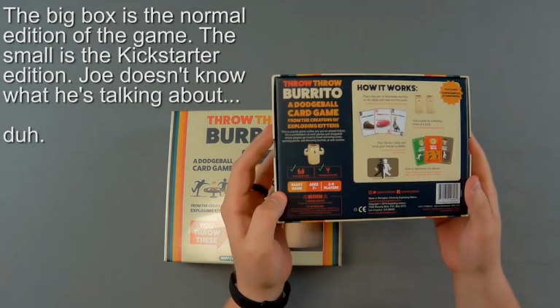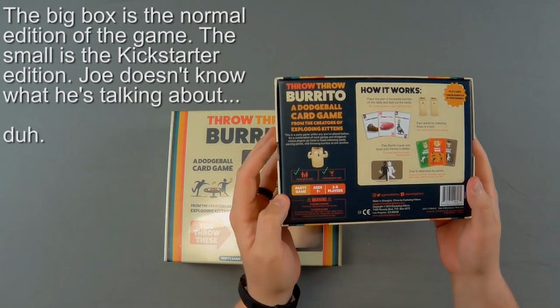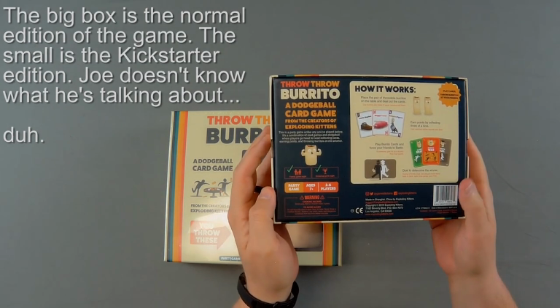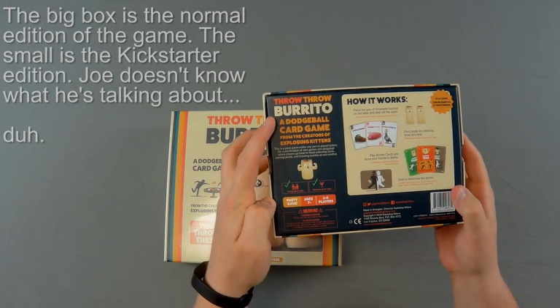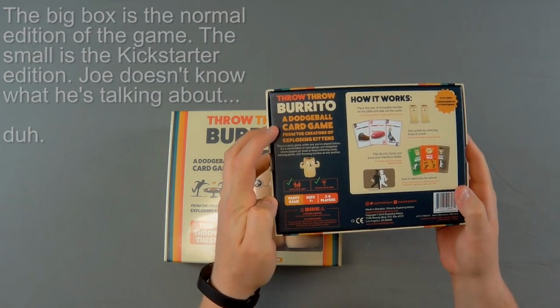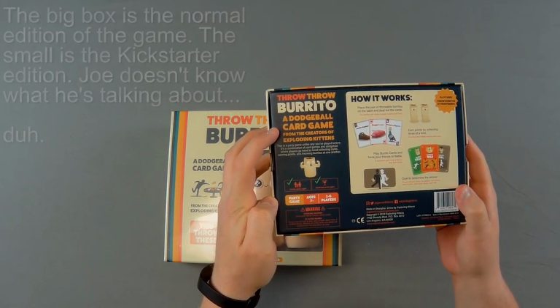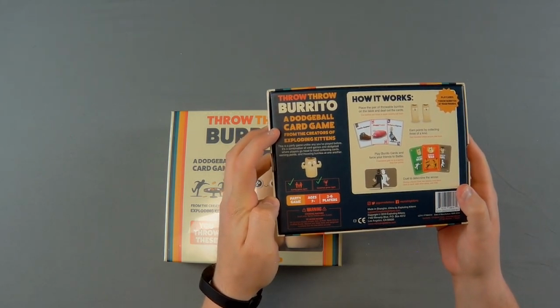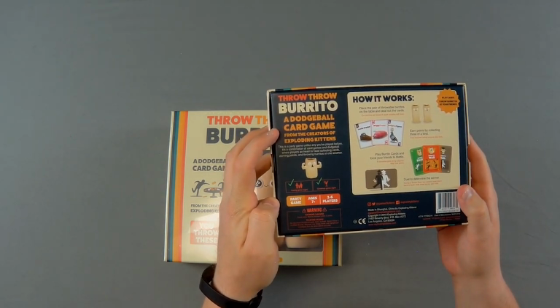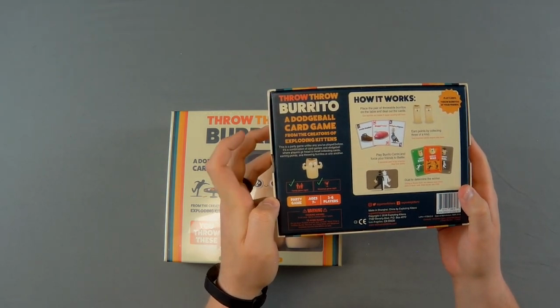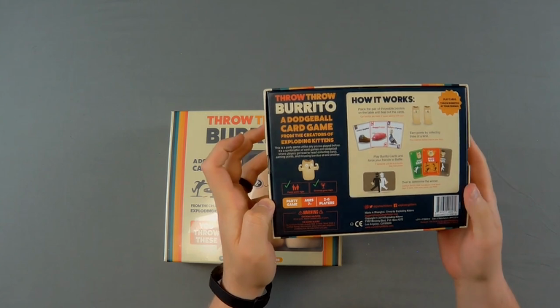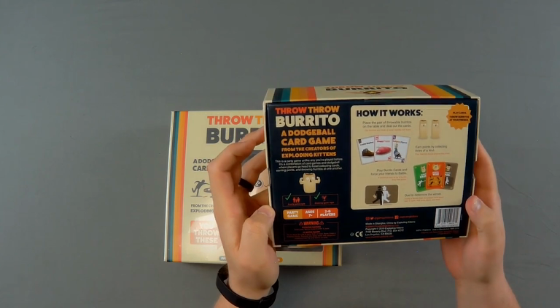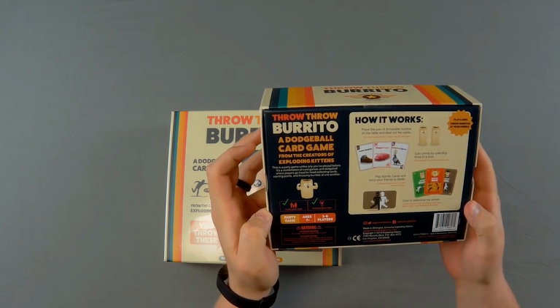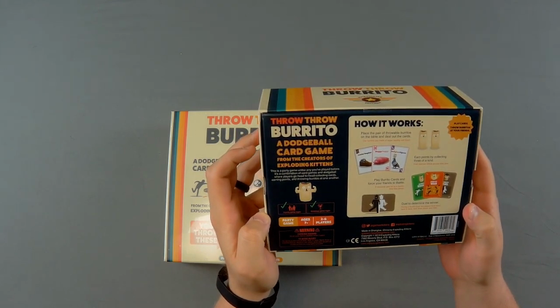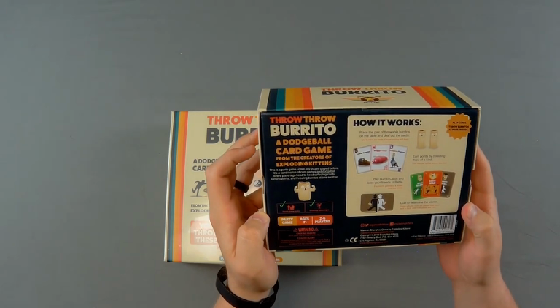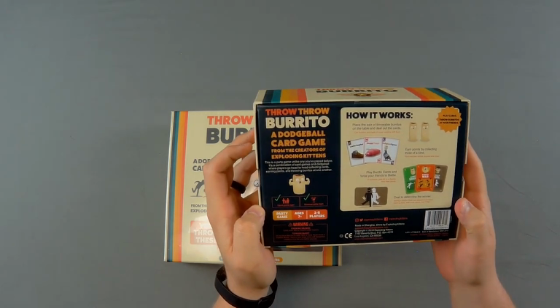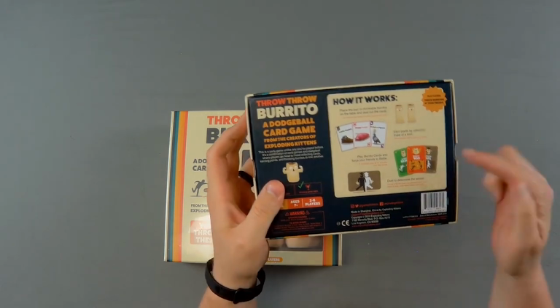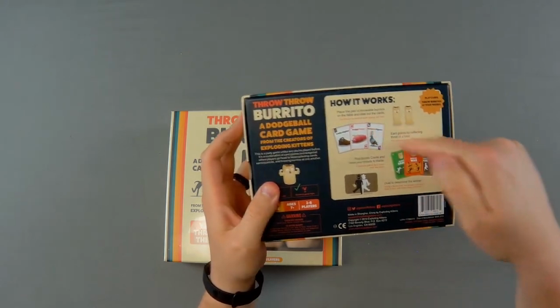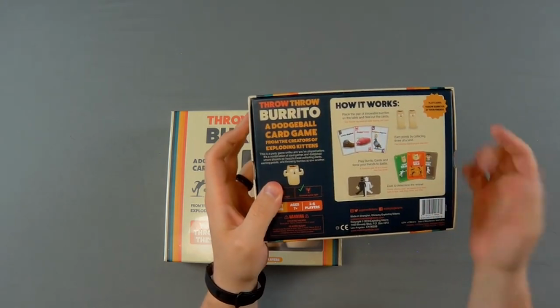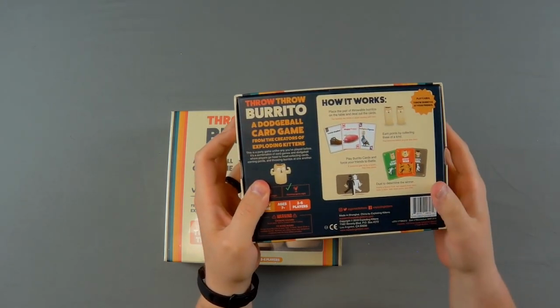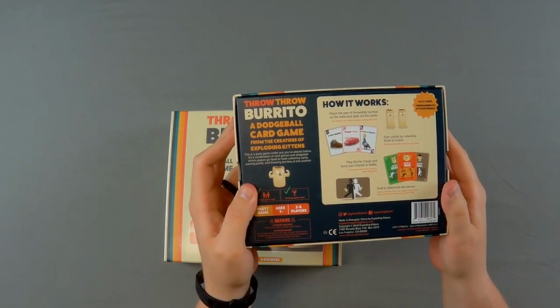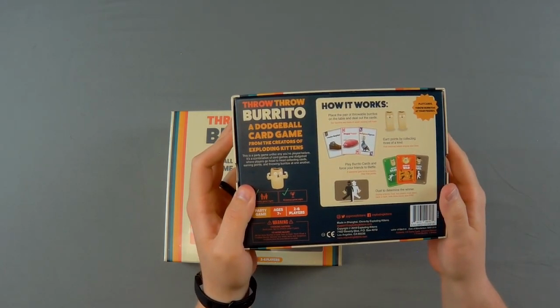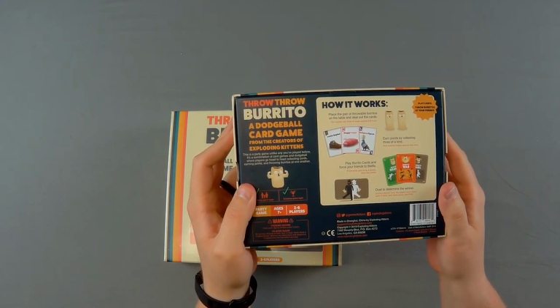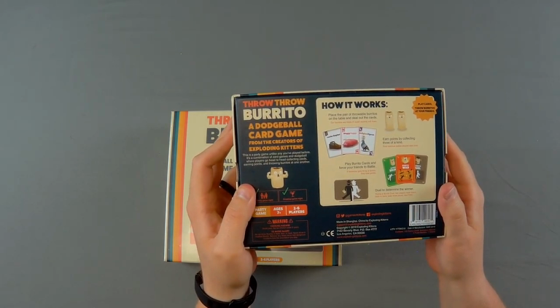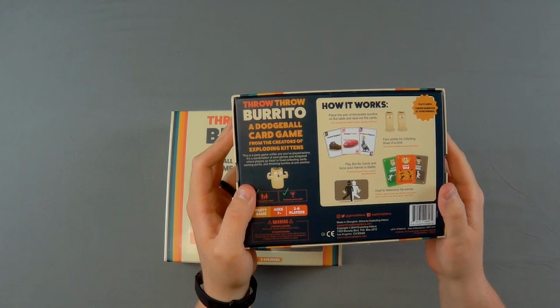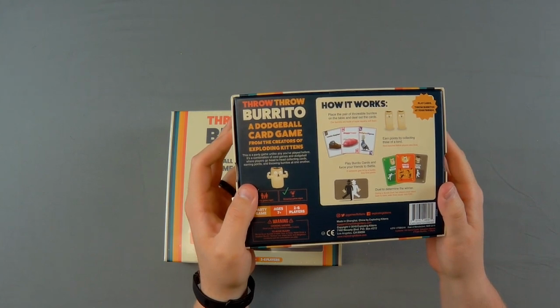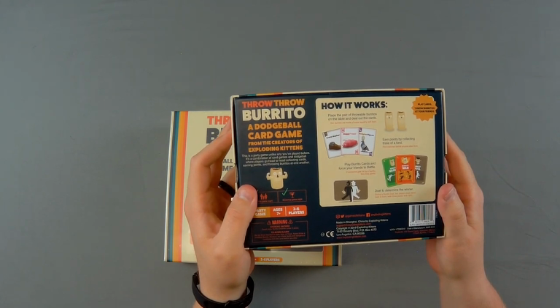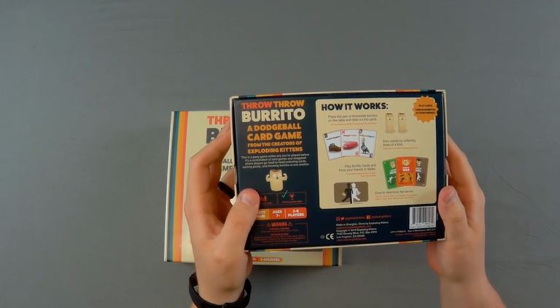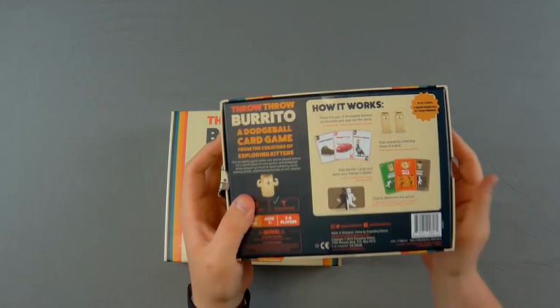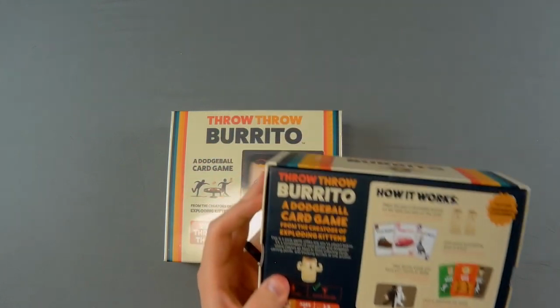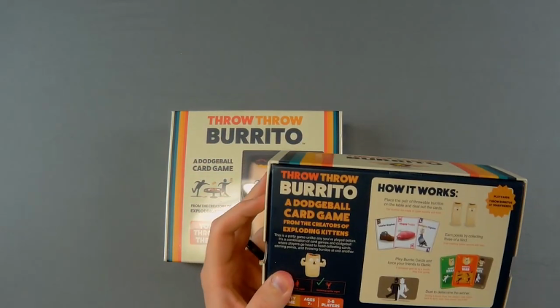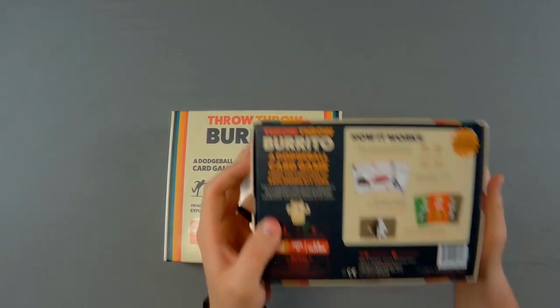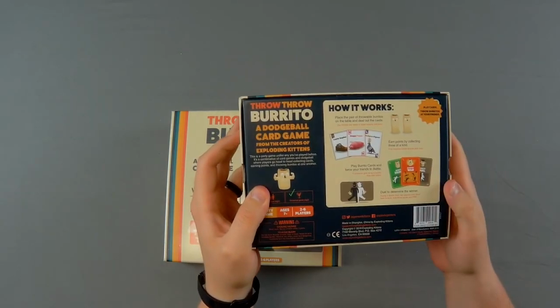Throw Throw Burrito is a dodgeball card game from the creators of Exploding Kittens. How it works: place the pair of throwable burritos on the table and deal out the cards. Here's the throwable burritos.